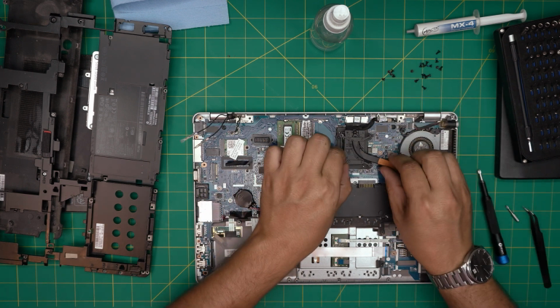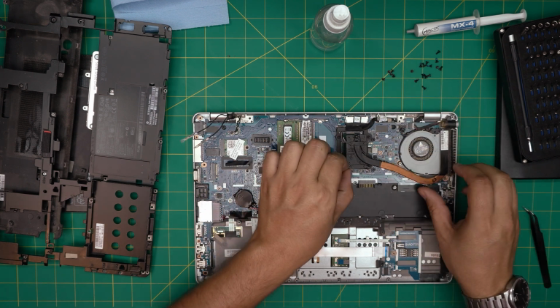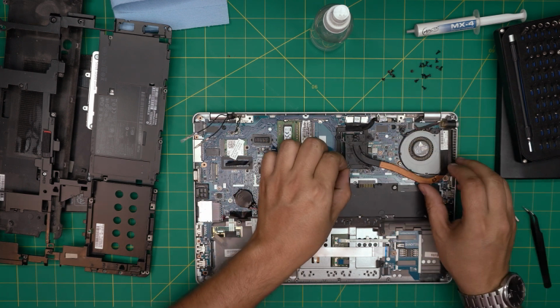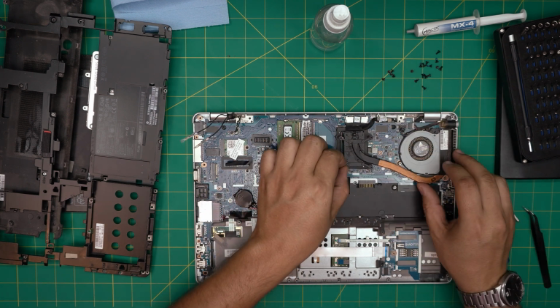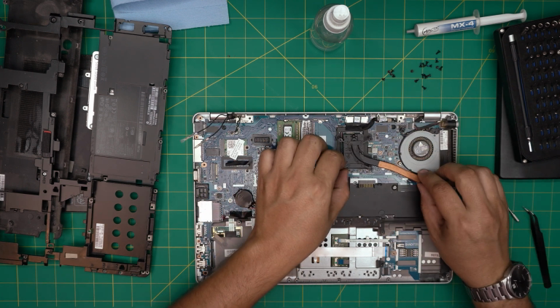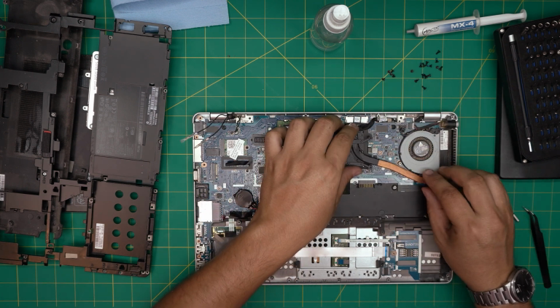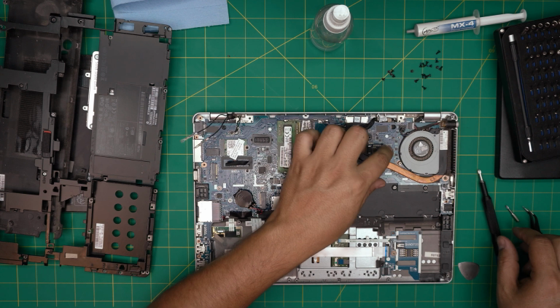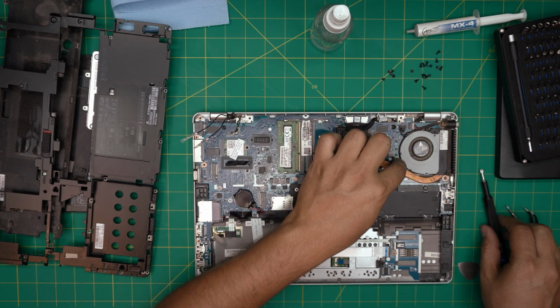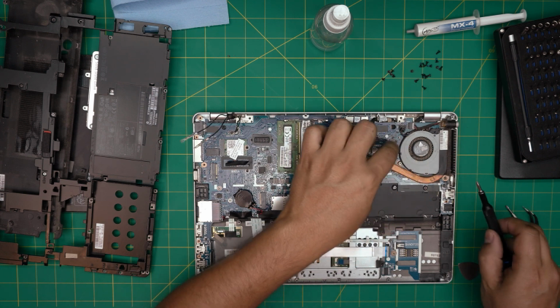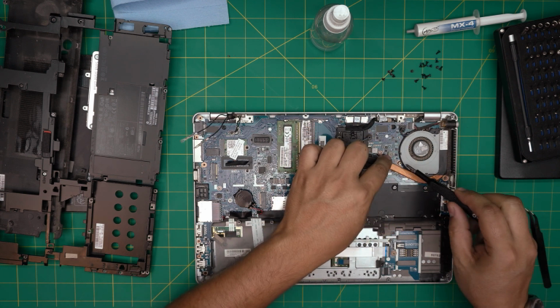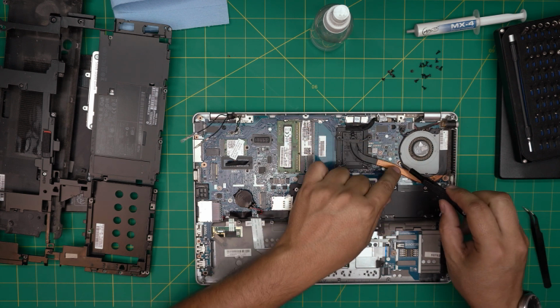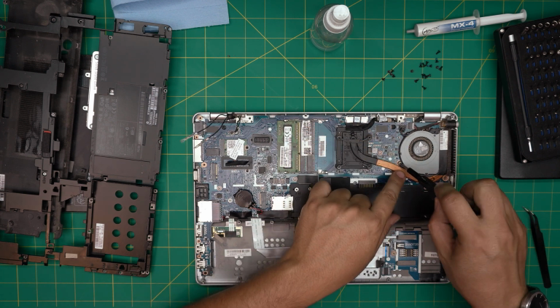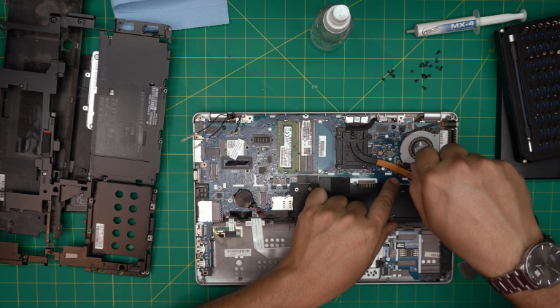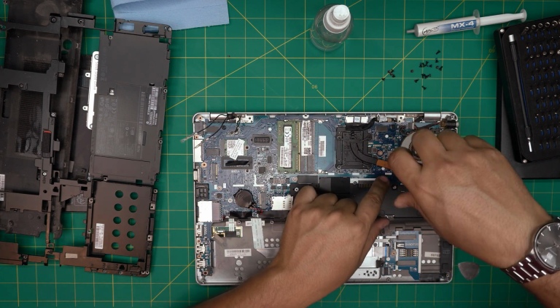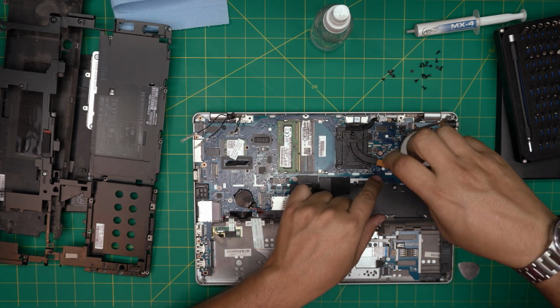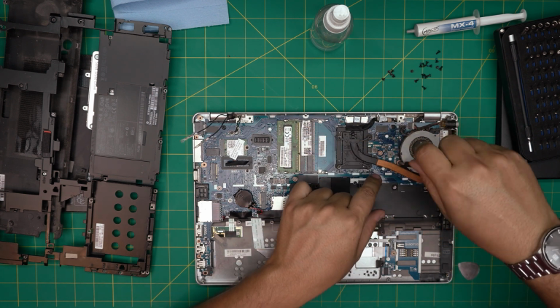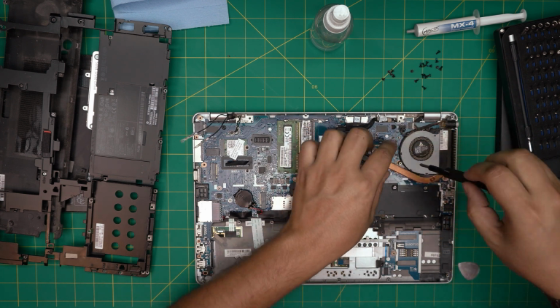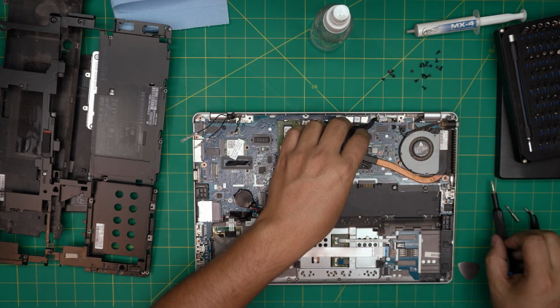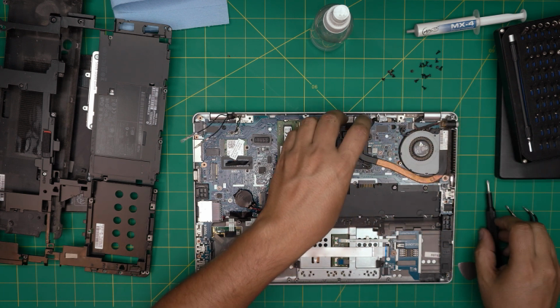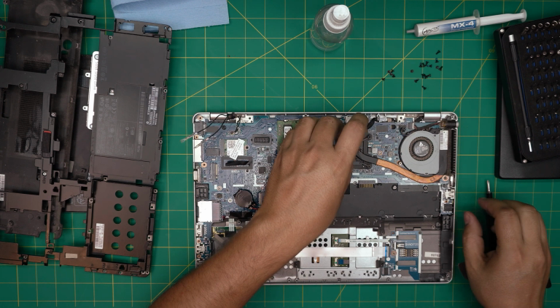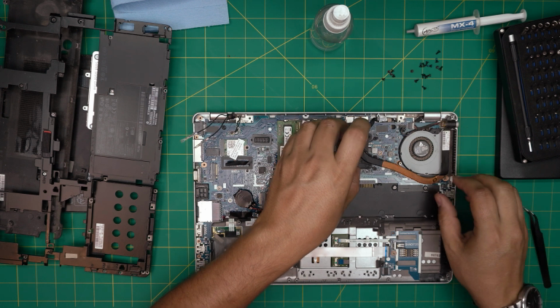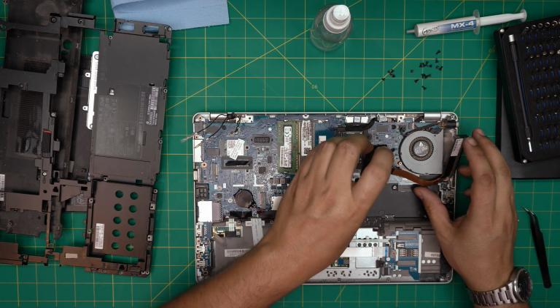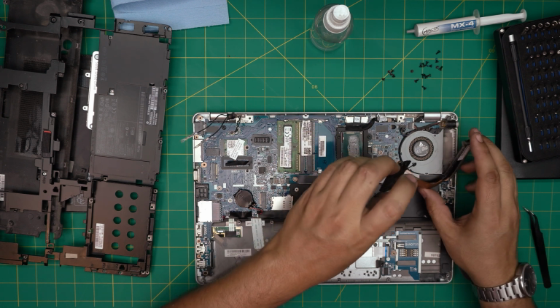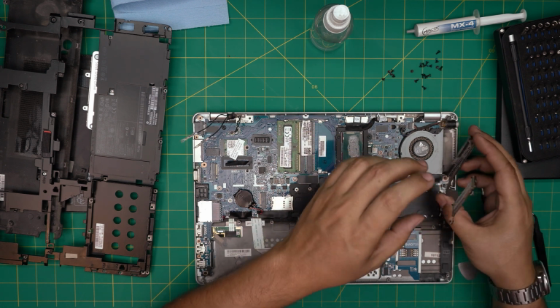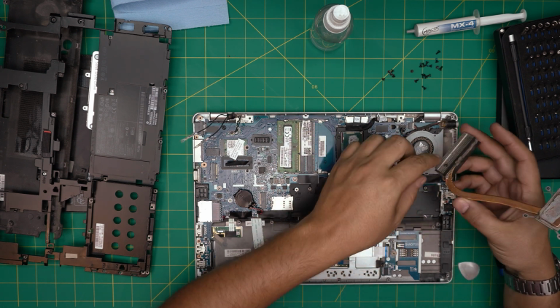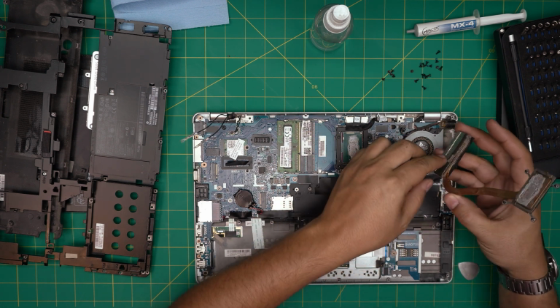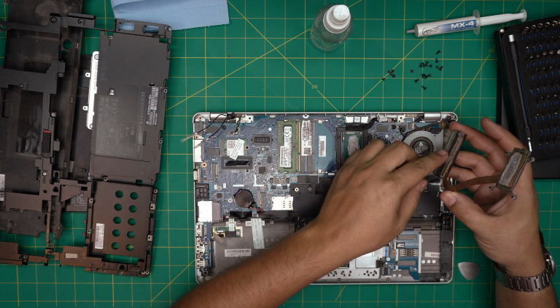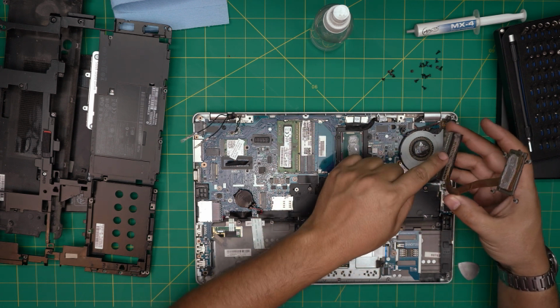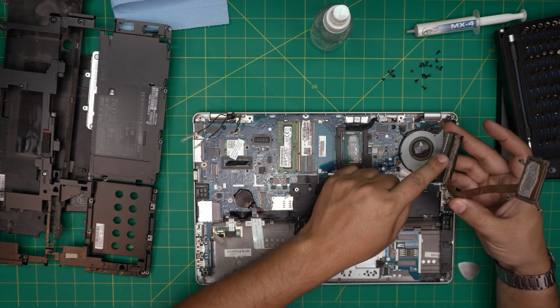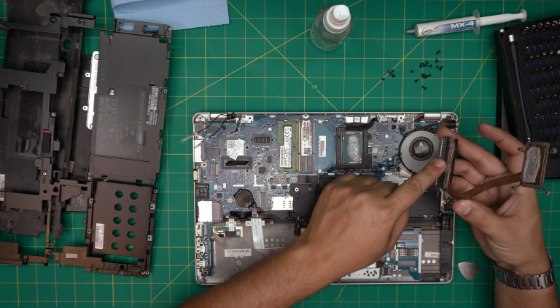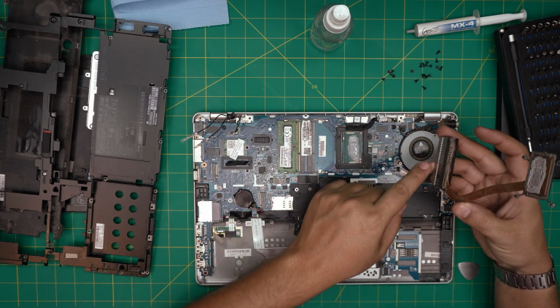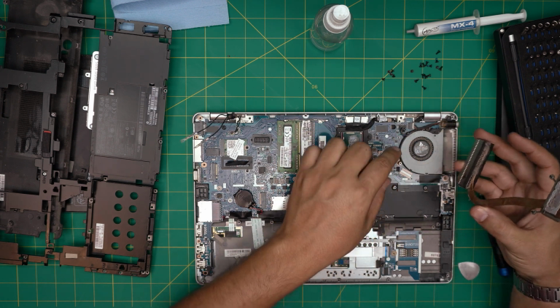Lift up the heatsink and remove the screw for the fan. Bring it up — you can see it's already clogged up with lots of dust, and more dust is inside. That's why you need to clean your fan system at least once a year.